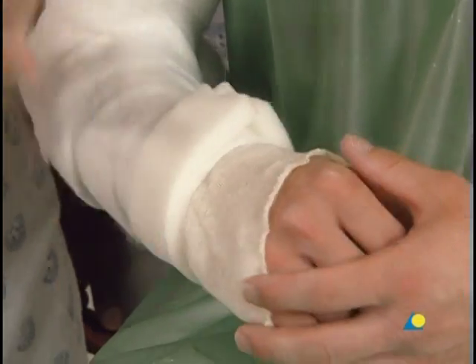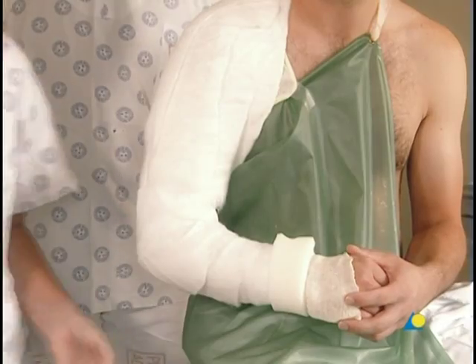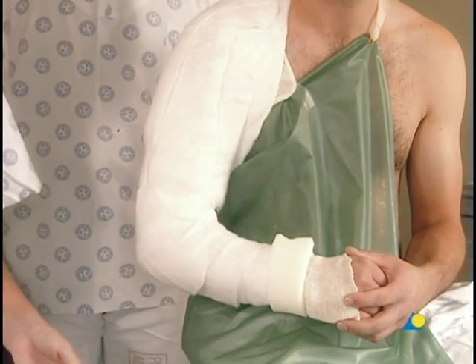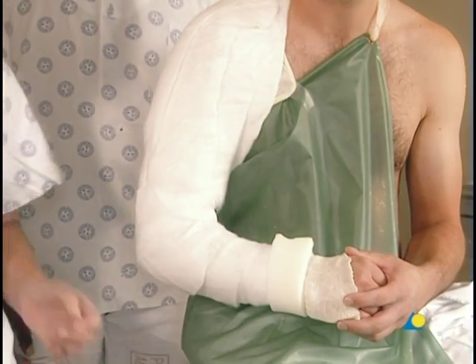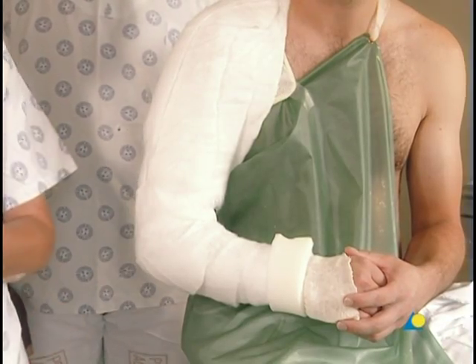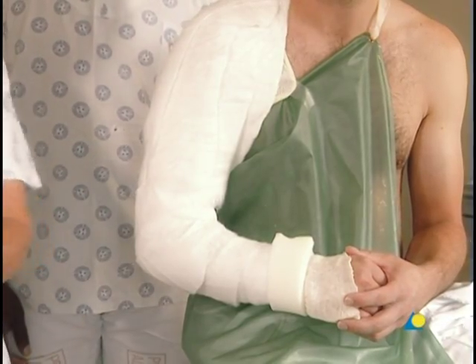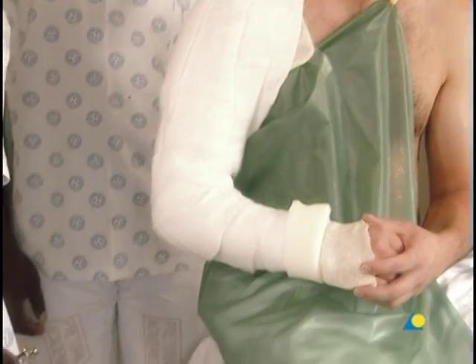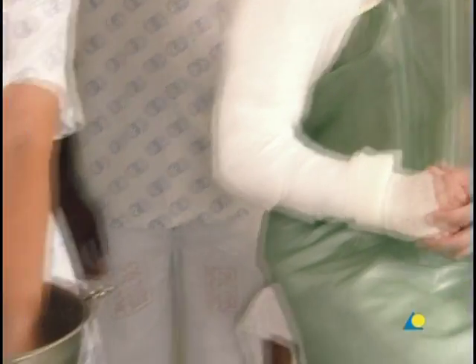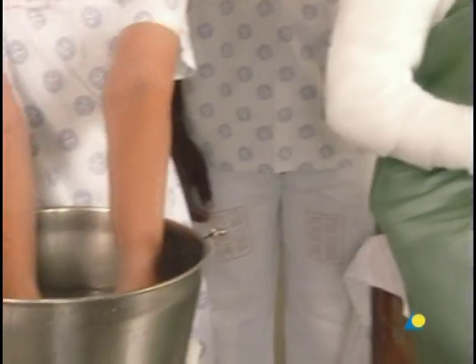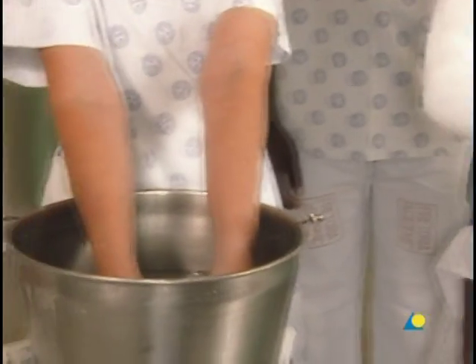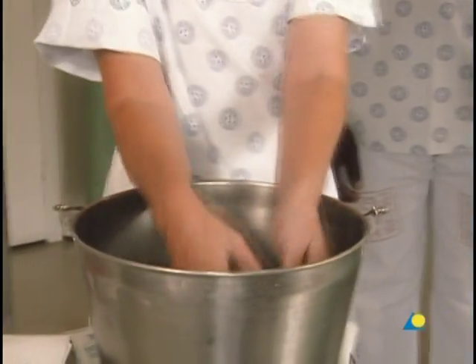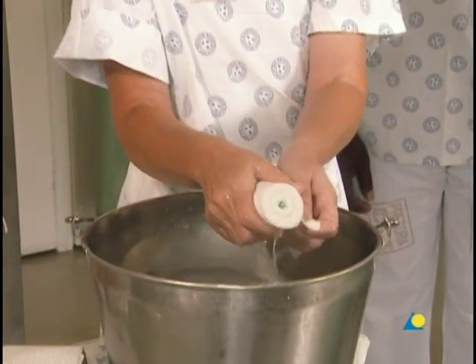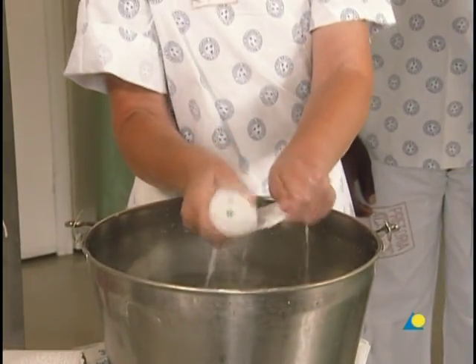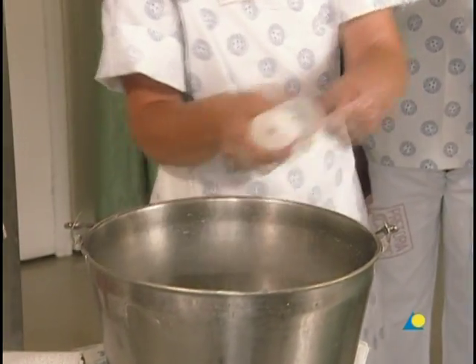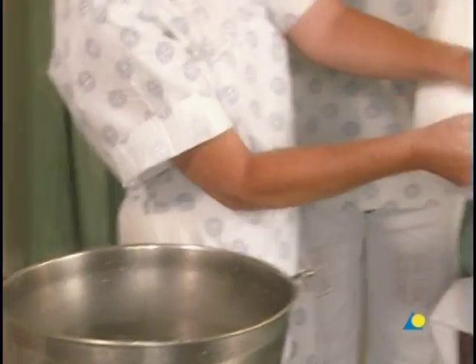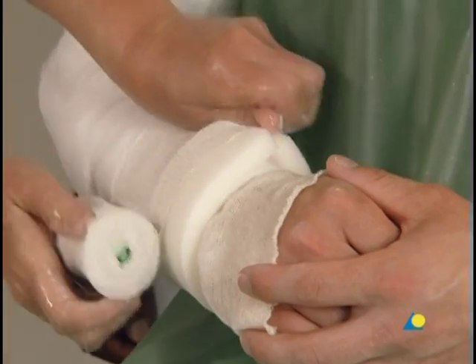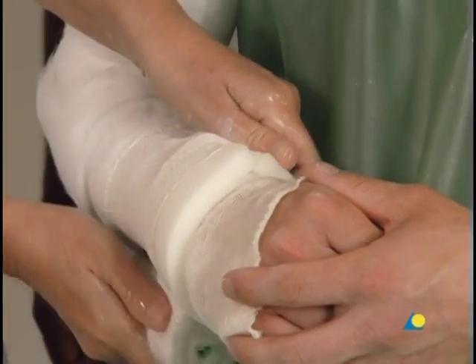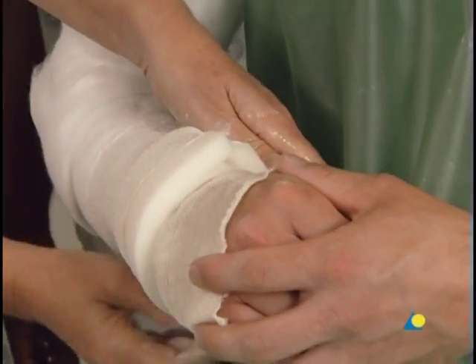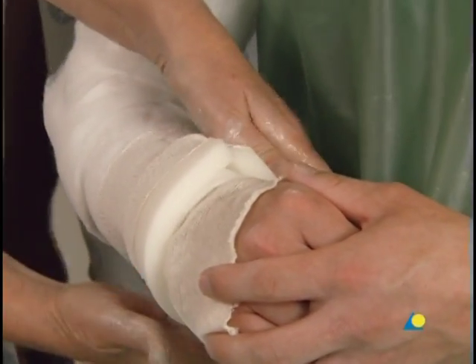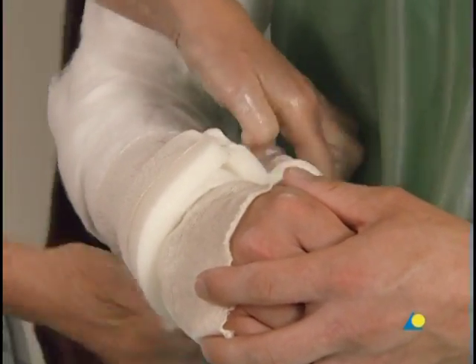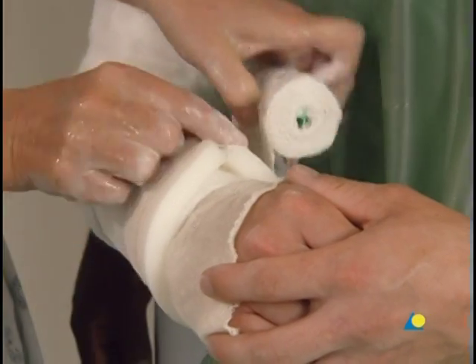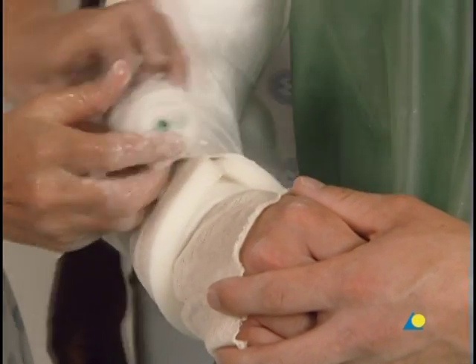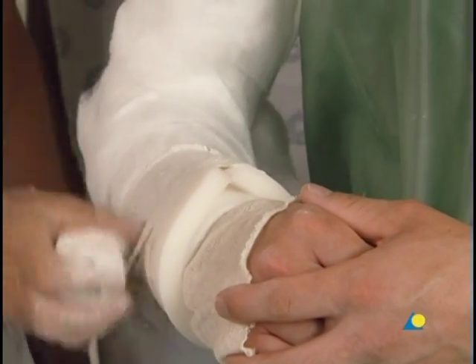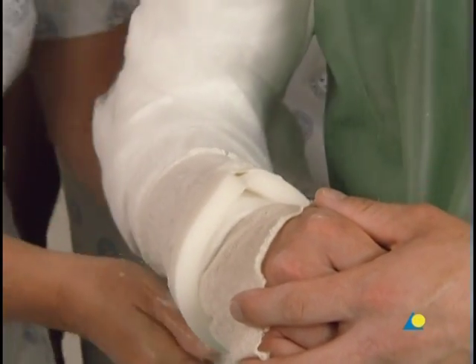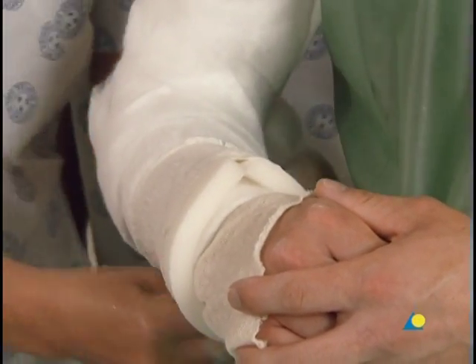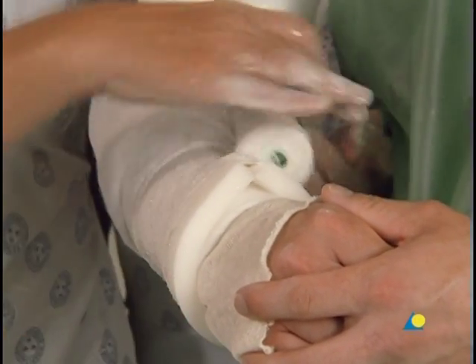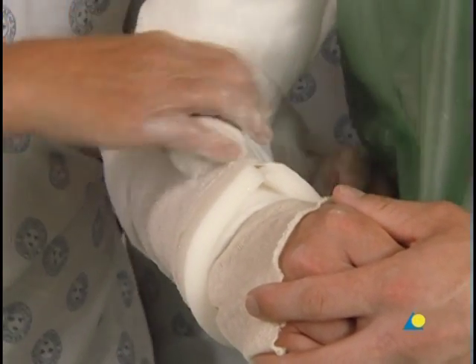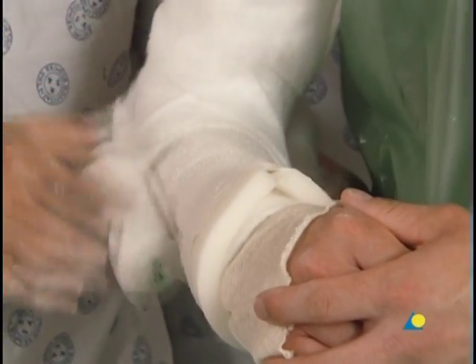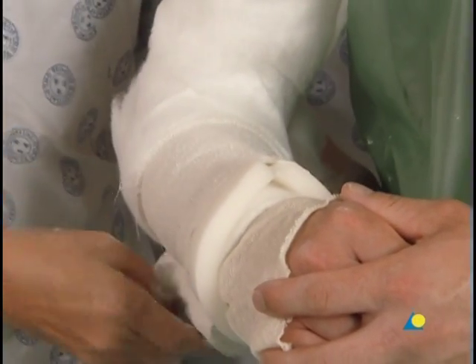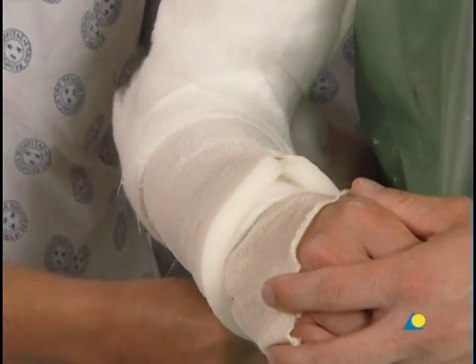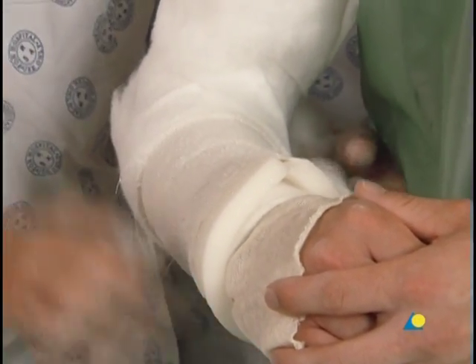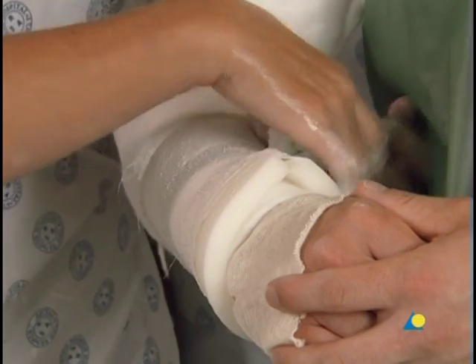The first plaster bandage is wettened. The excess water is removed by squeezing it. The bandage is applied beginning at the distal end, and then progressing towards the shoulder in the same manner as the cotton wool.